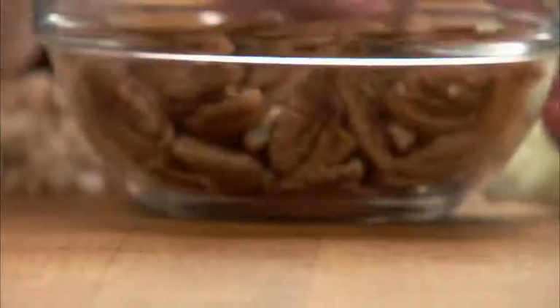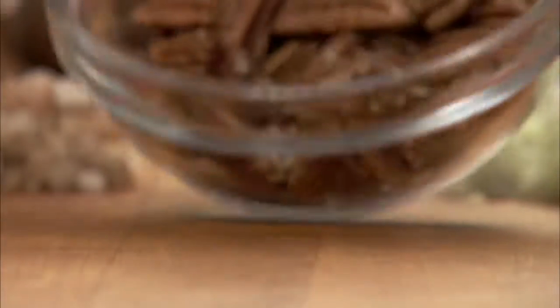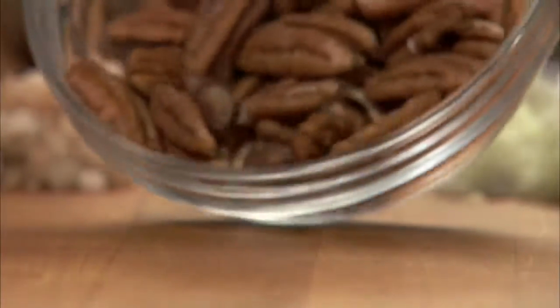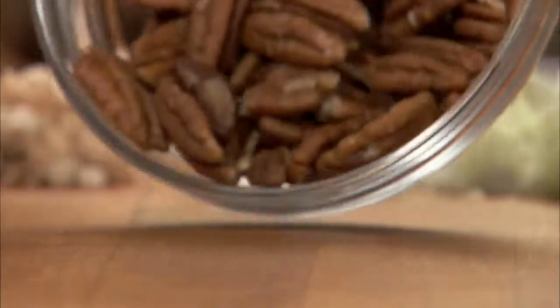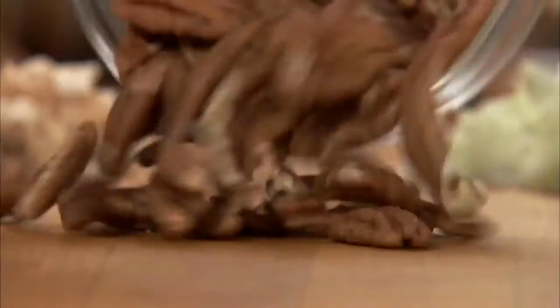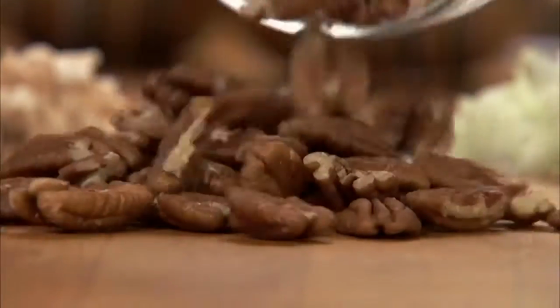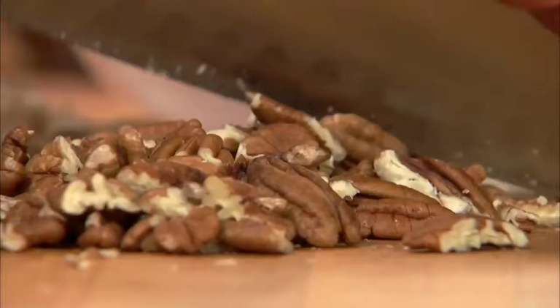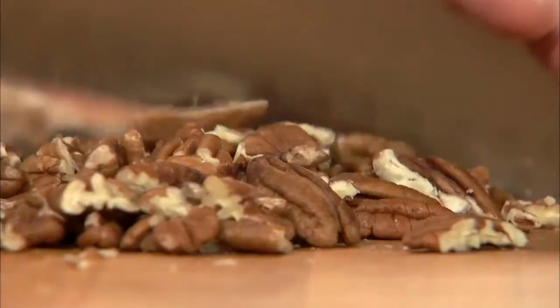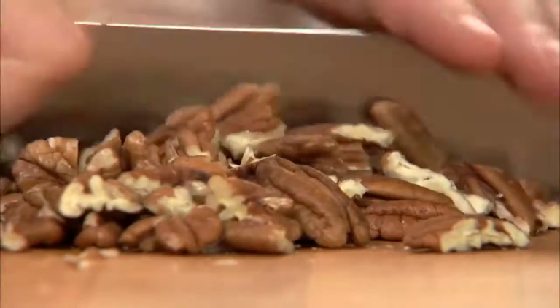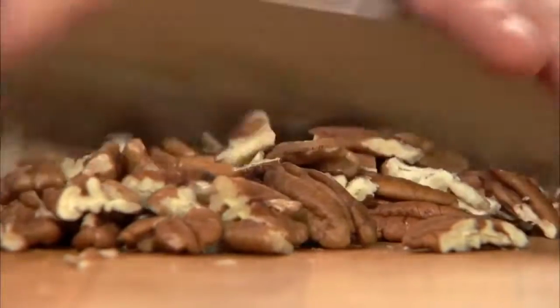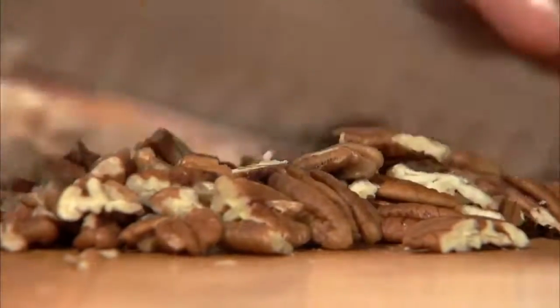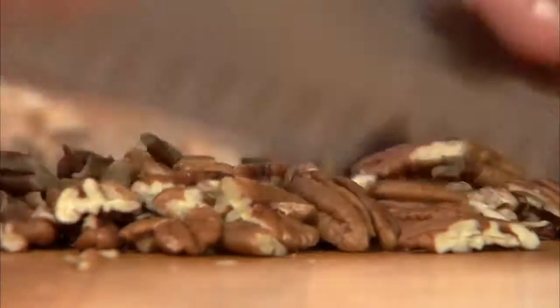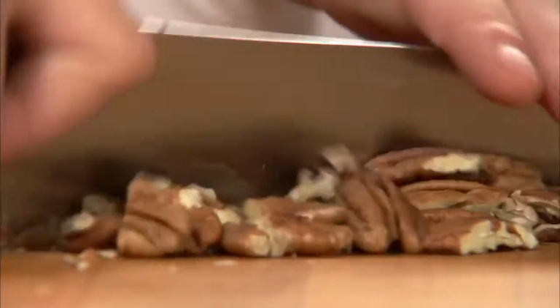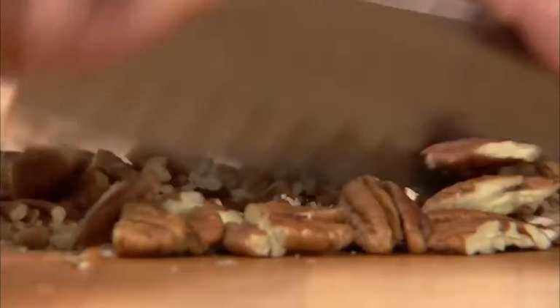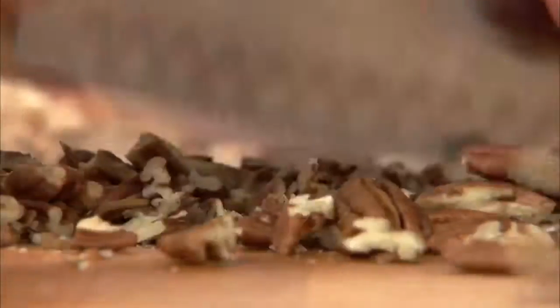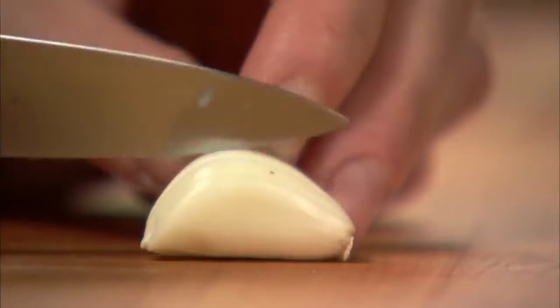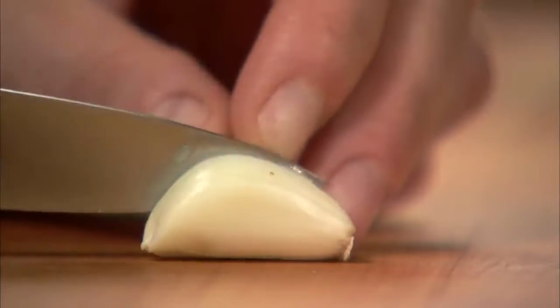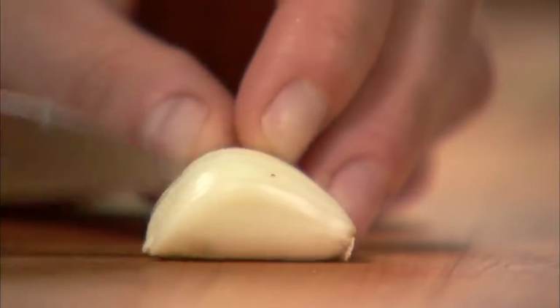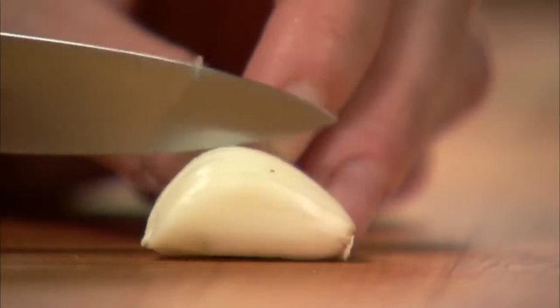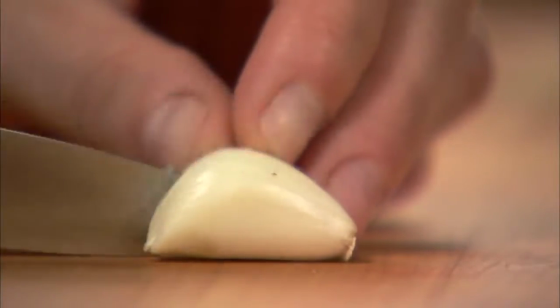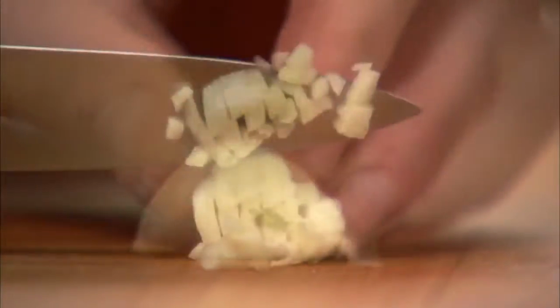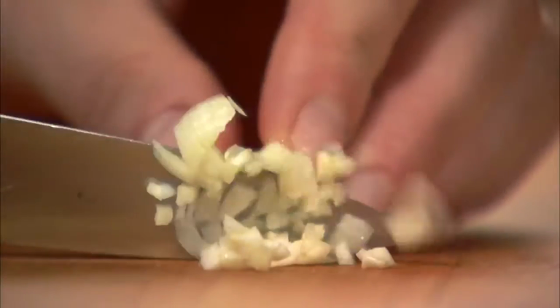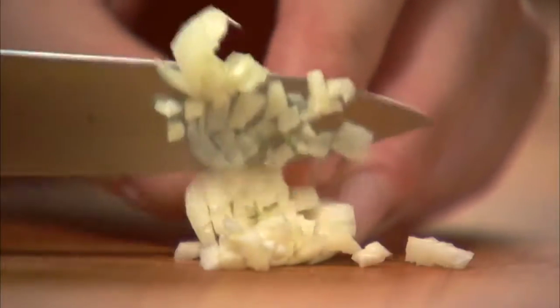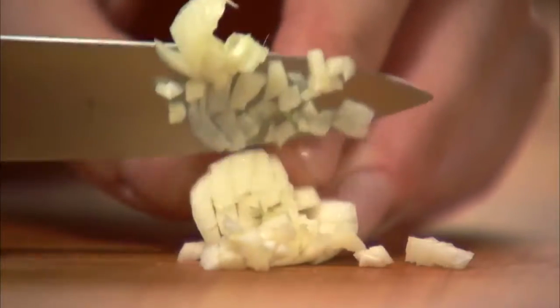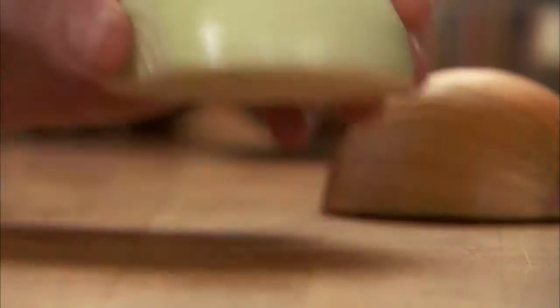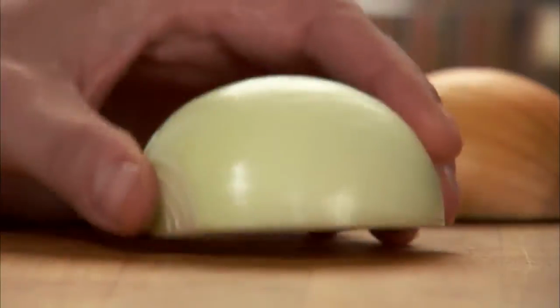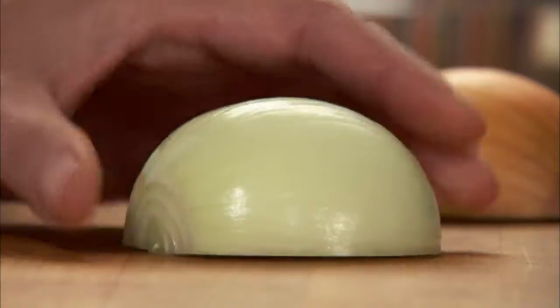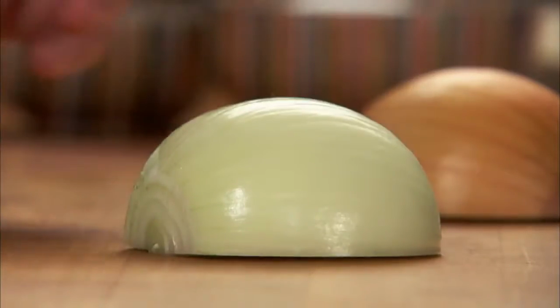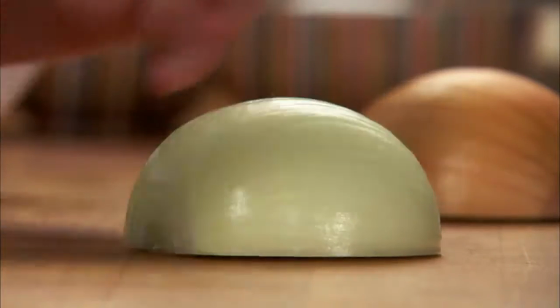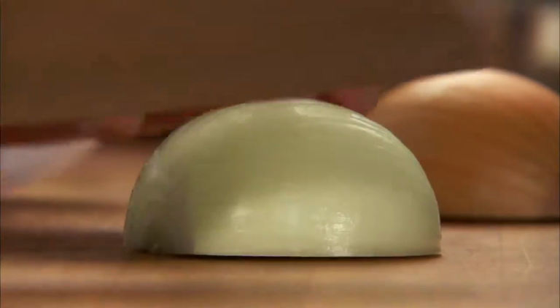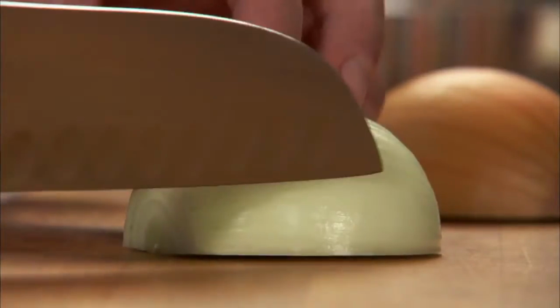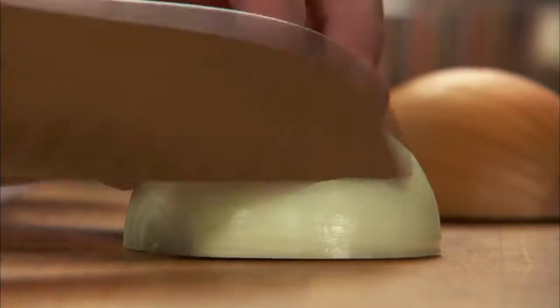Chop the stems for the stuffing. Chop half a cup of pecans and one clove of garlic. Next, dice half an onion.